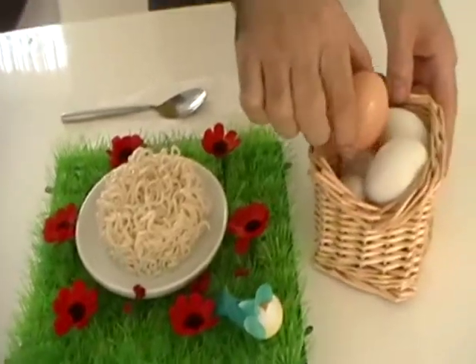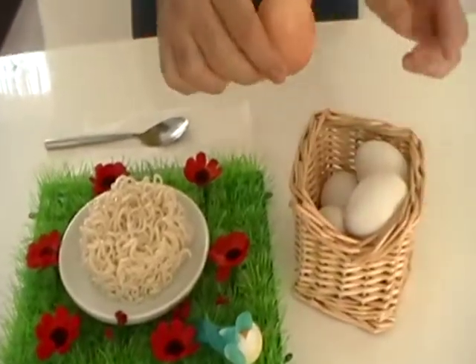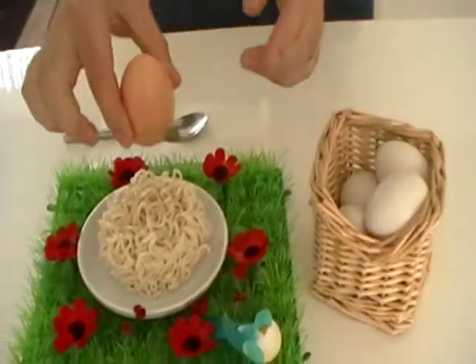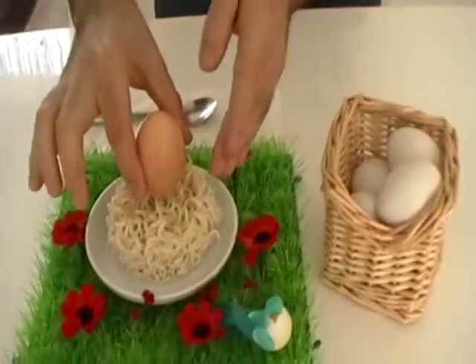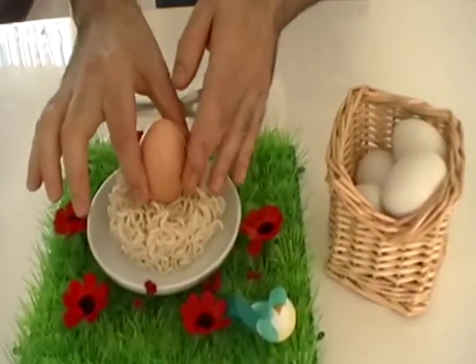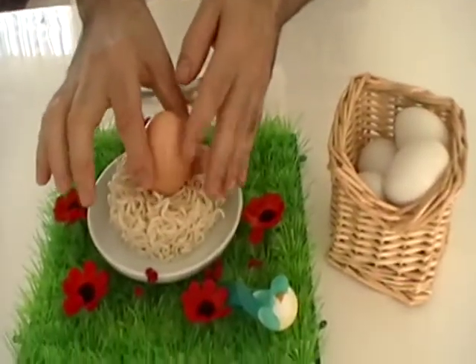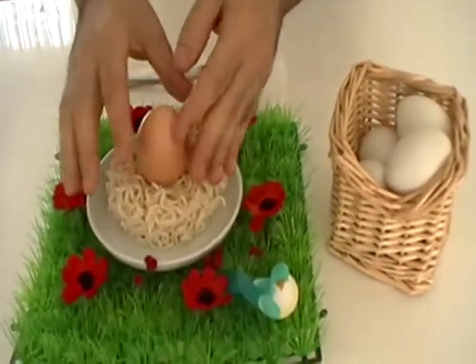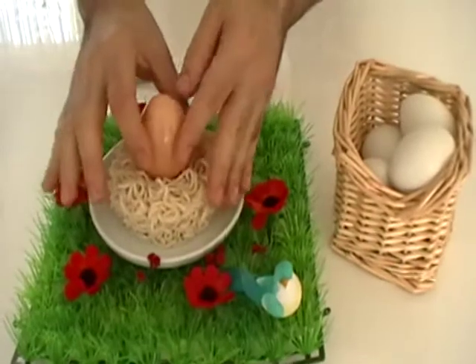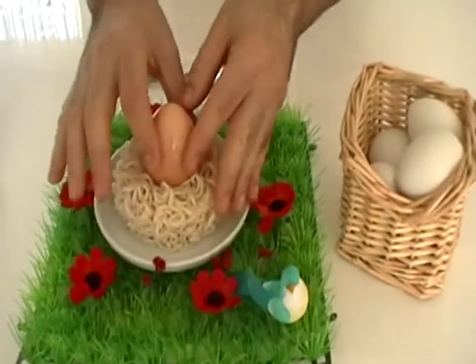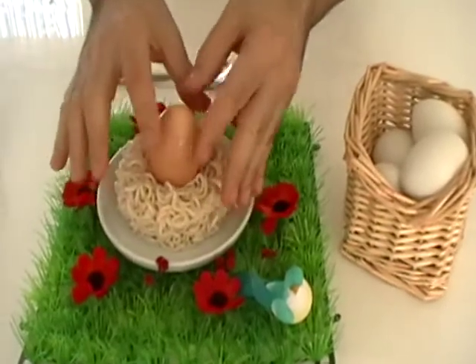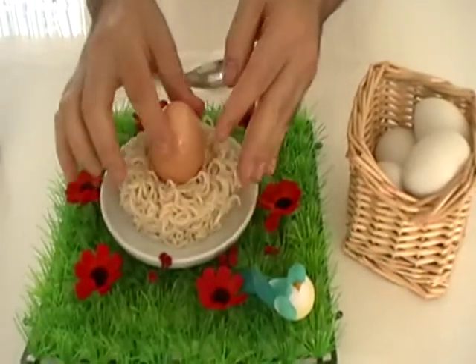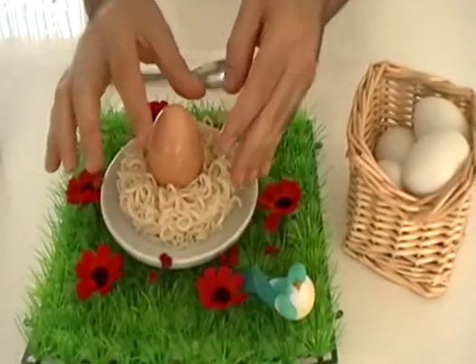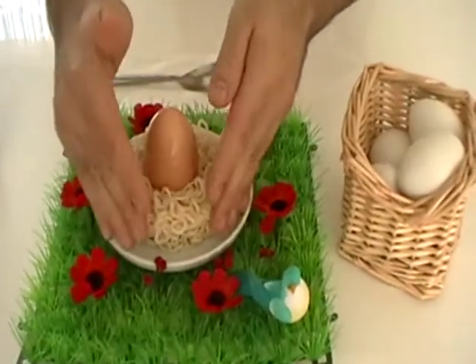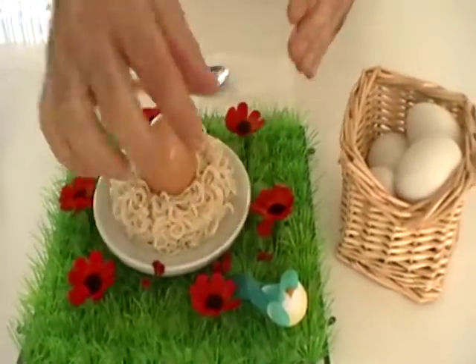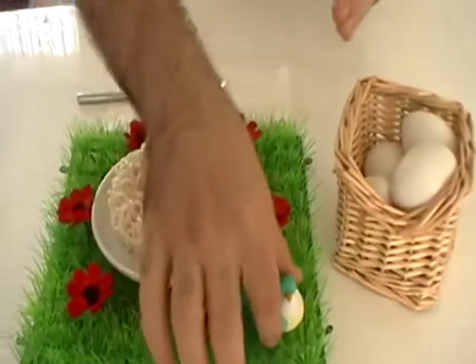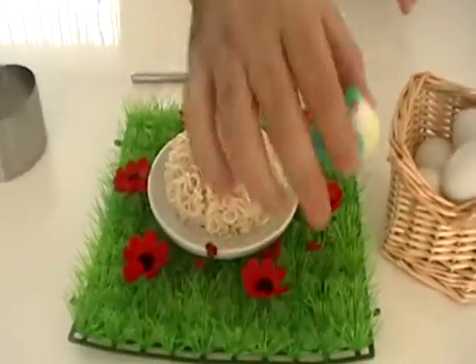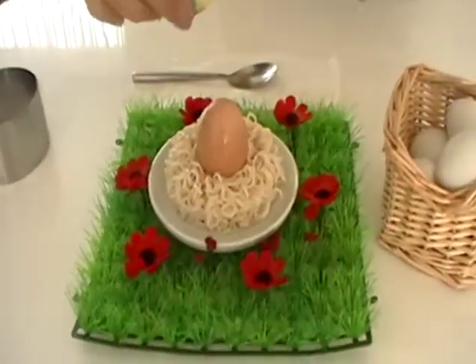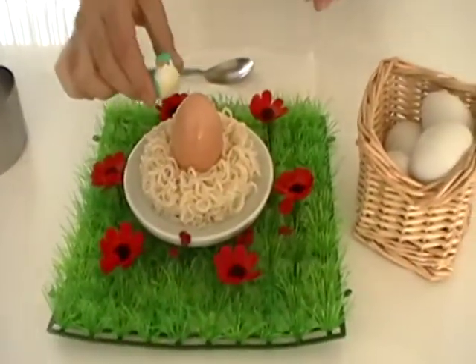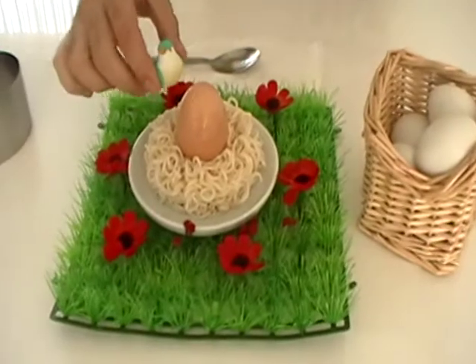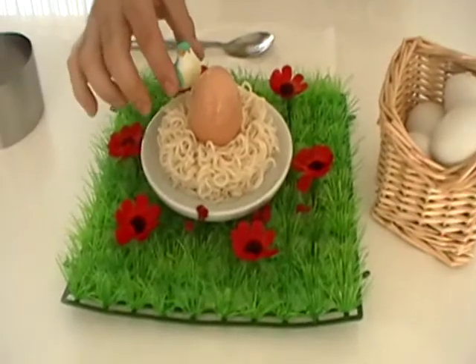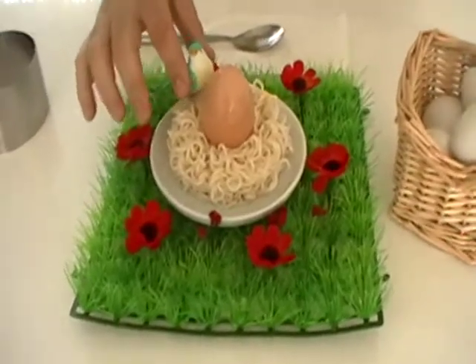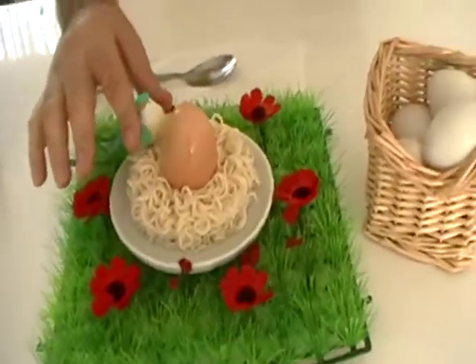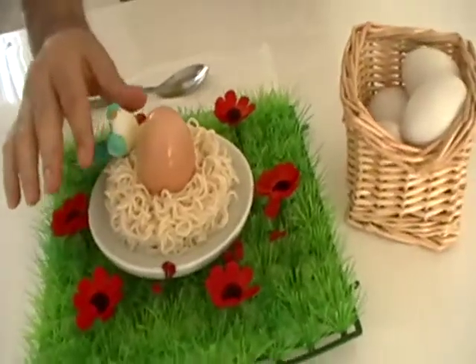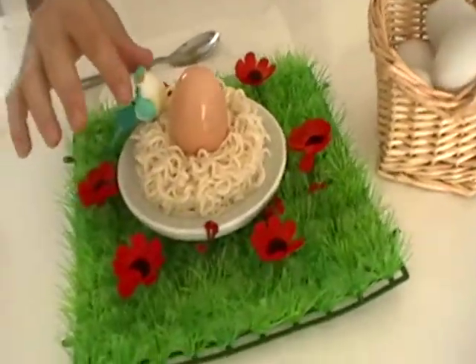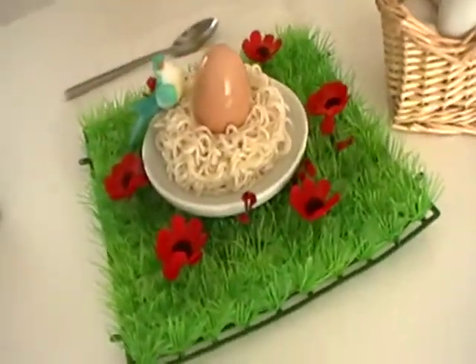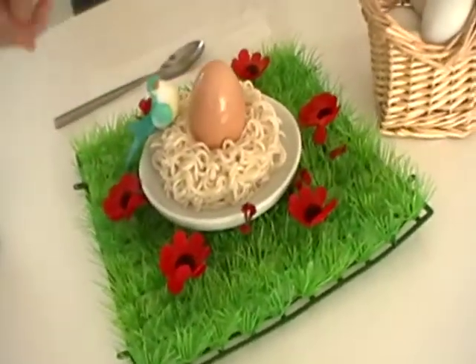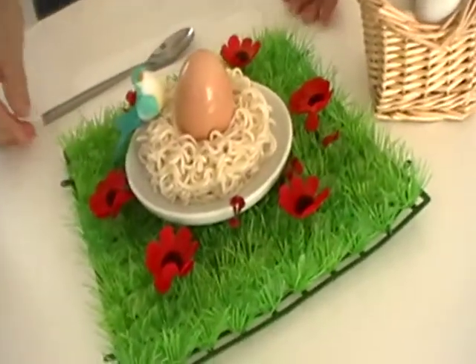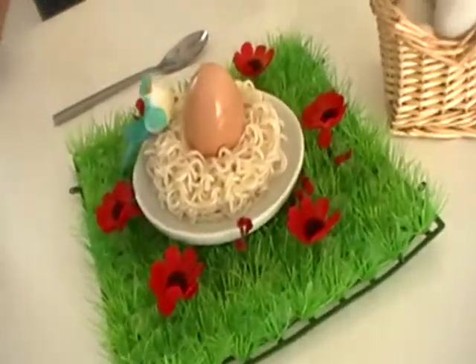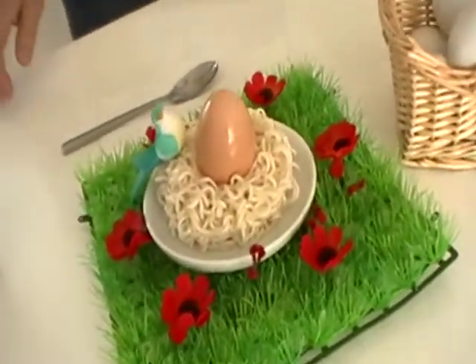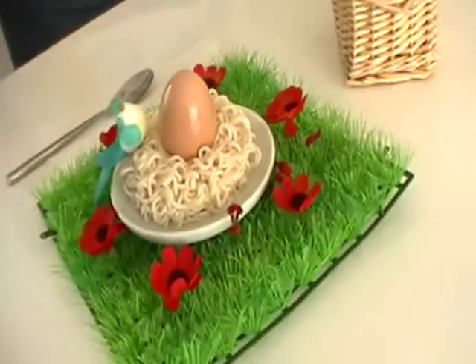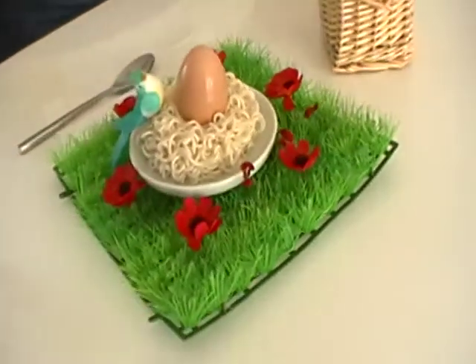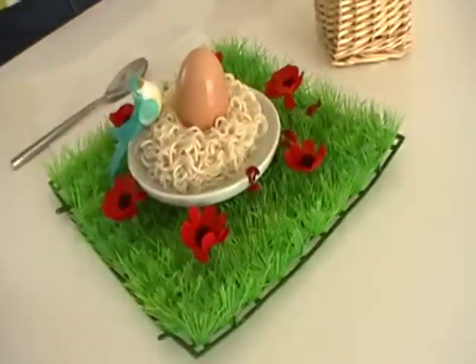Put the cooked eggs on the top, and put the birds on the corner. This is the result of the bird nest.